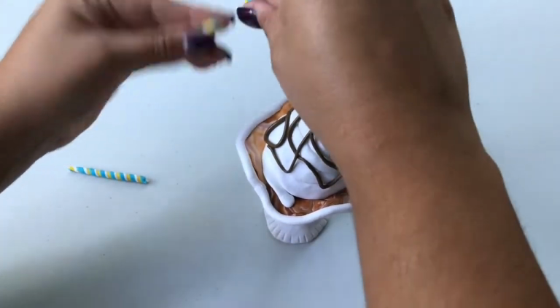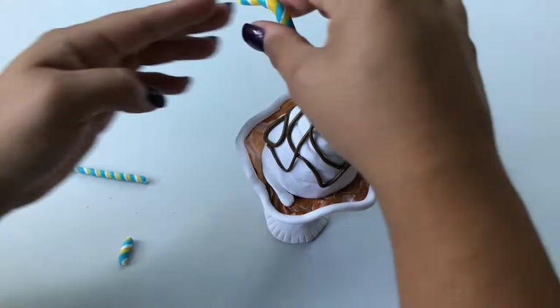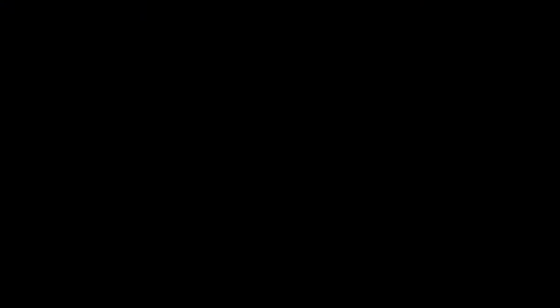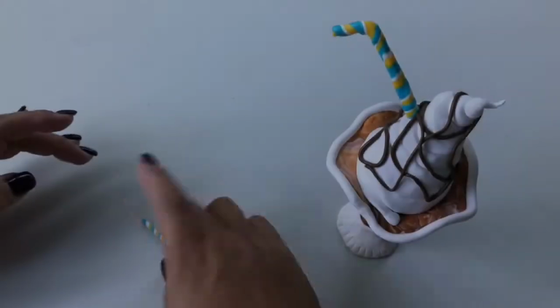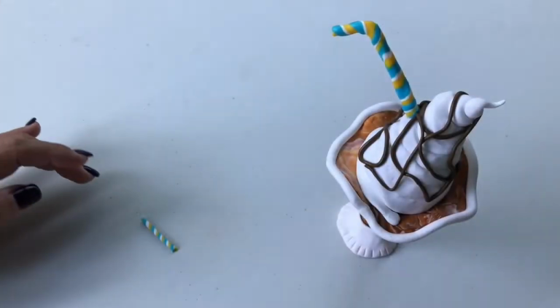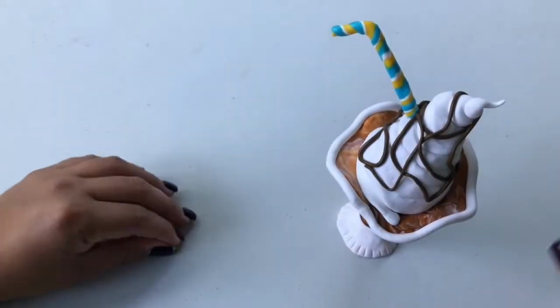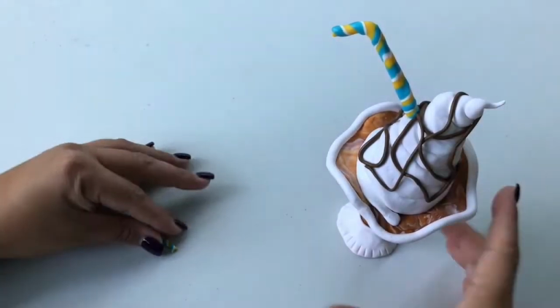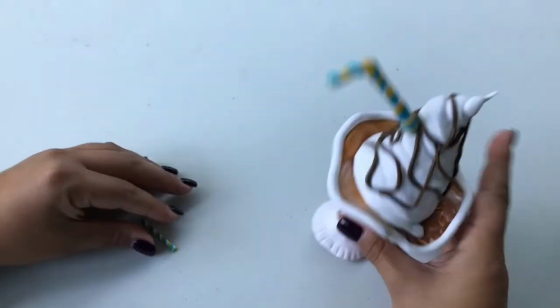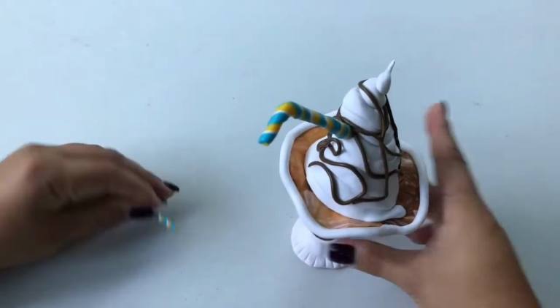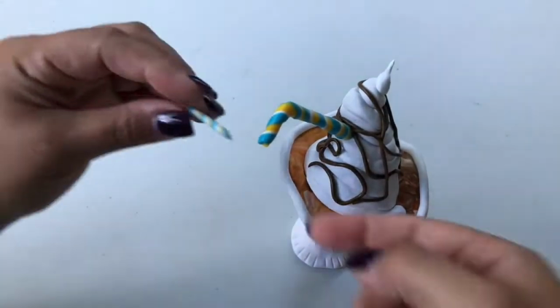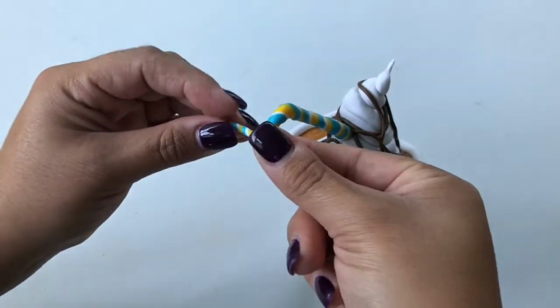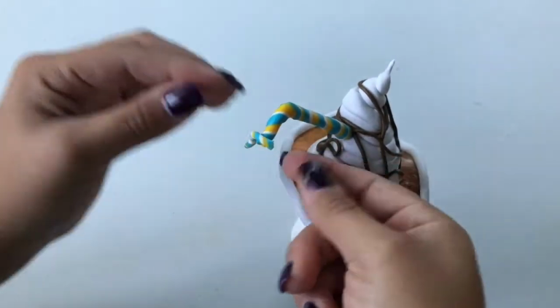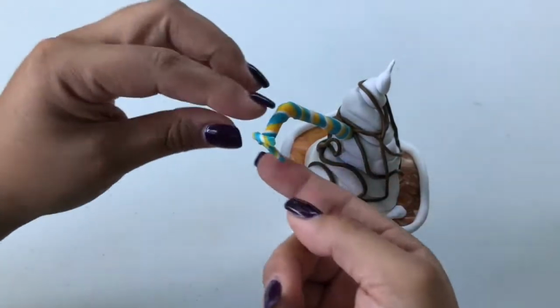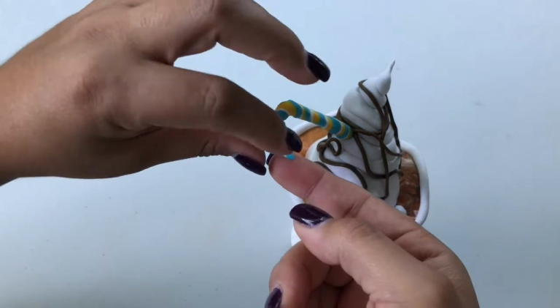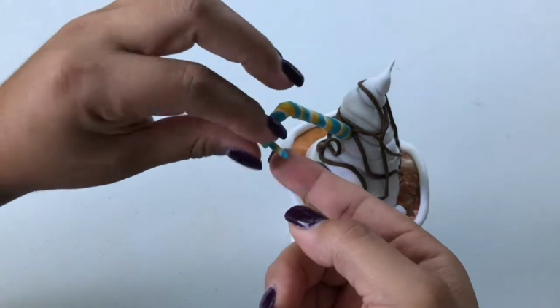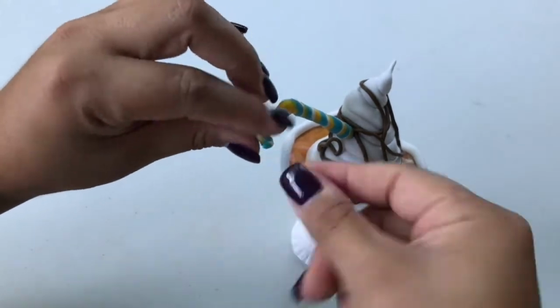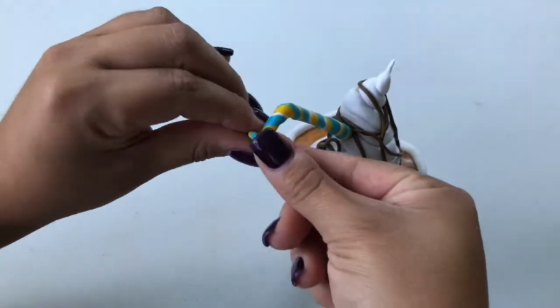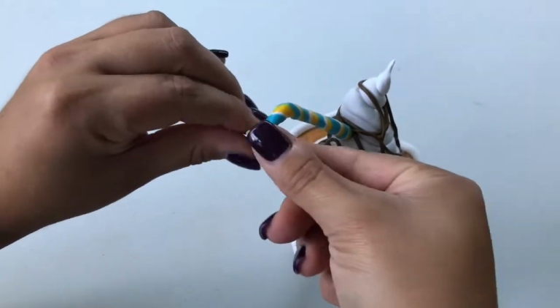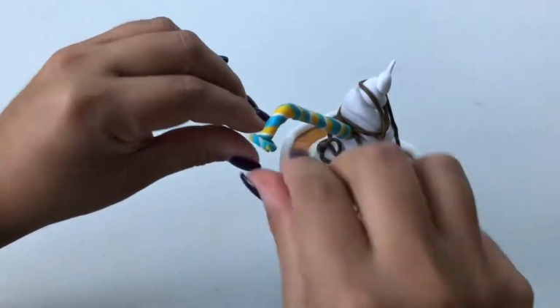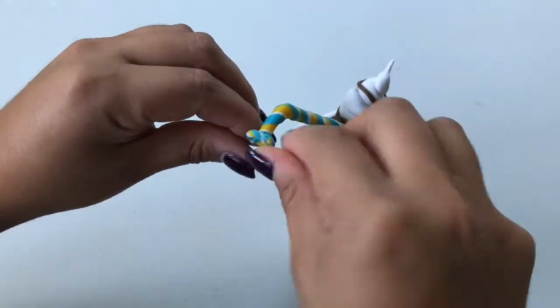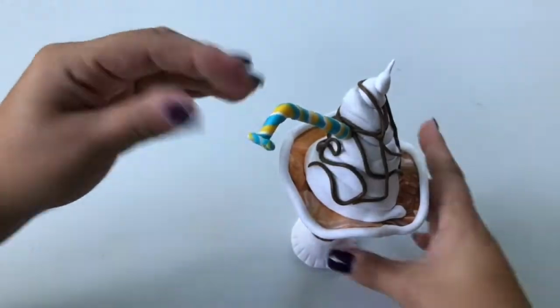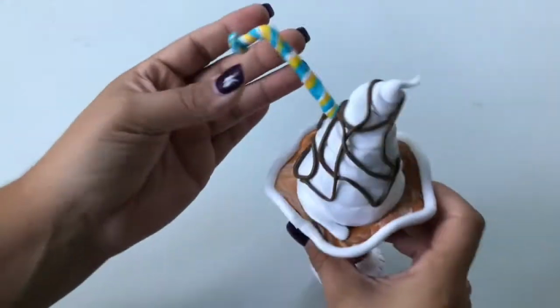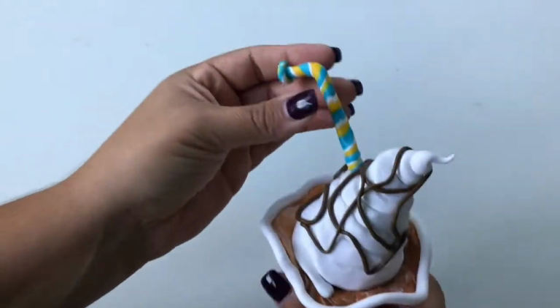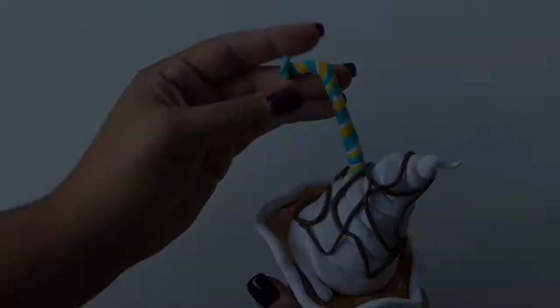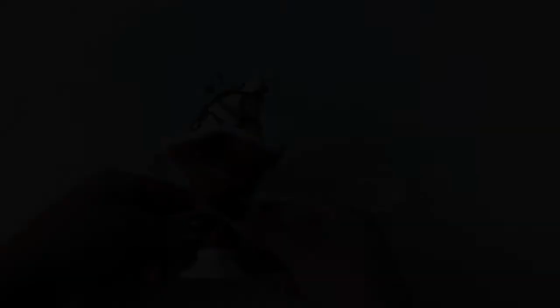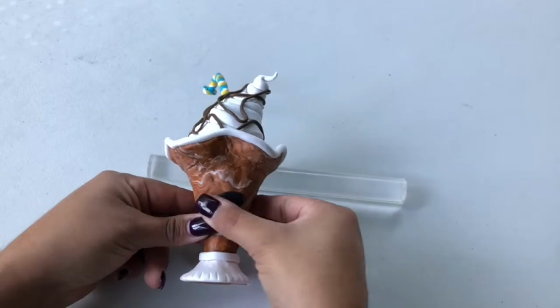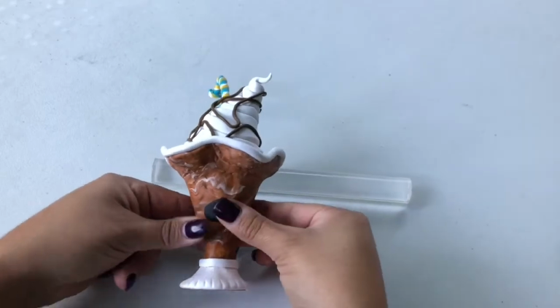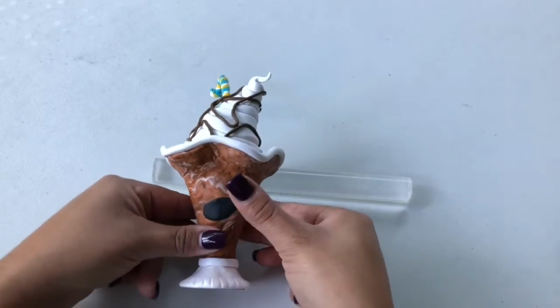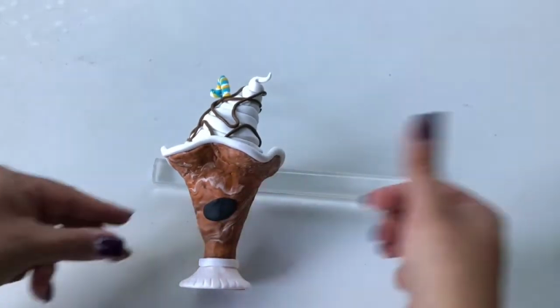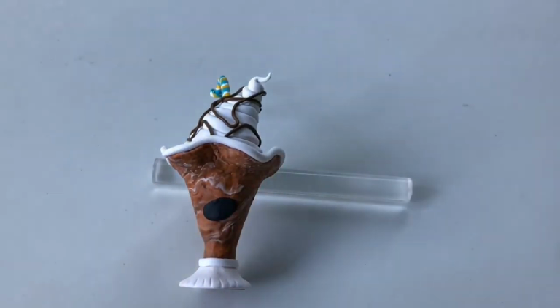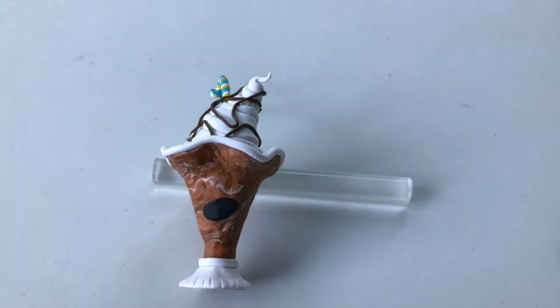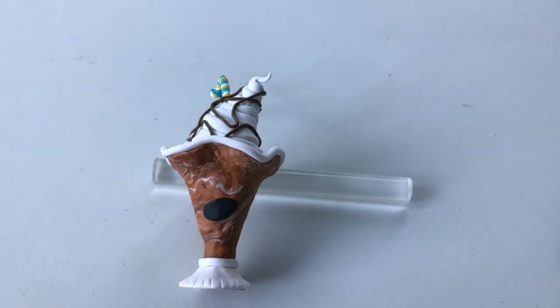Take a bit of the remaining three-colored spiral worm, roll it out very thin, and wrap it around the outside end of your clay straw.